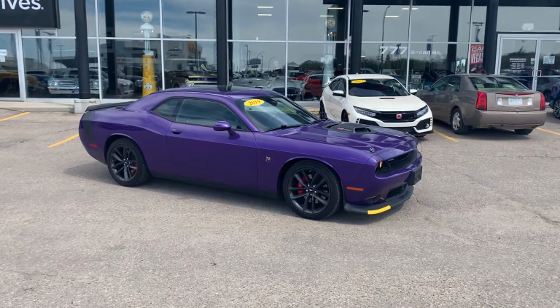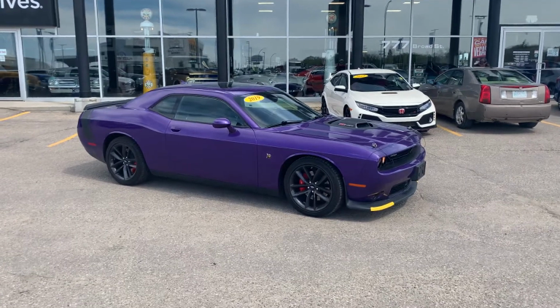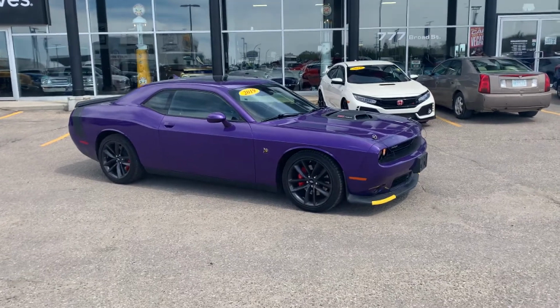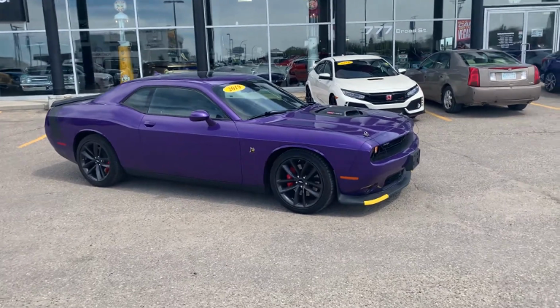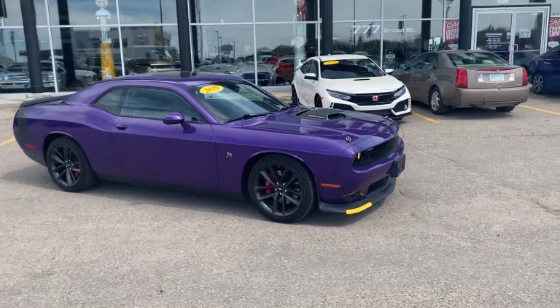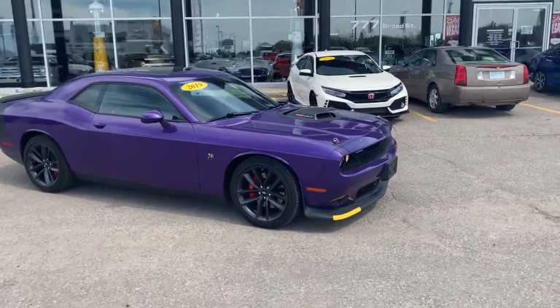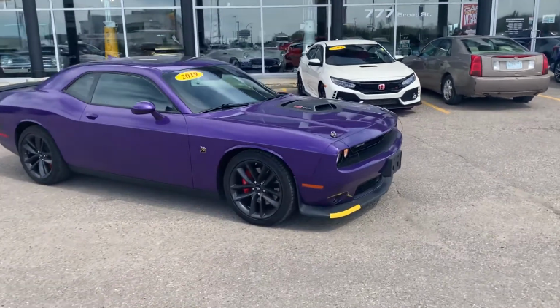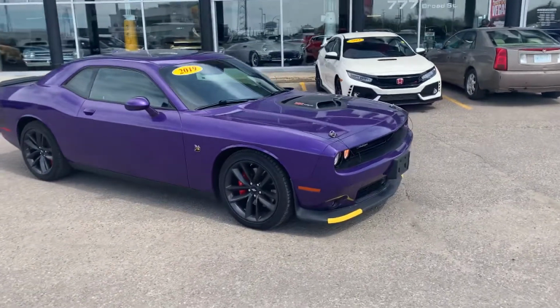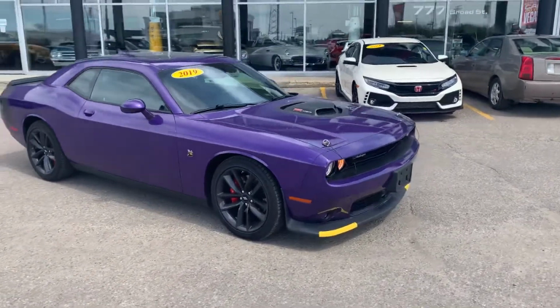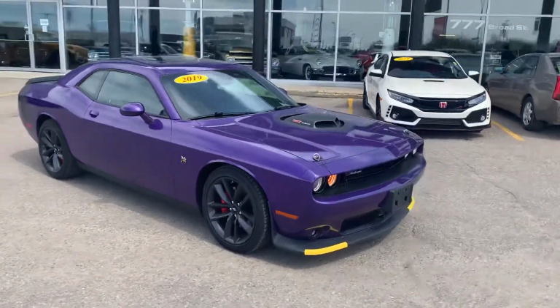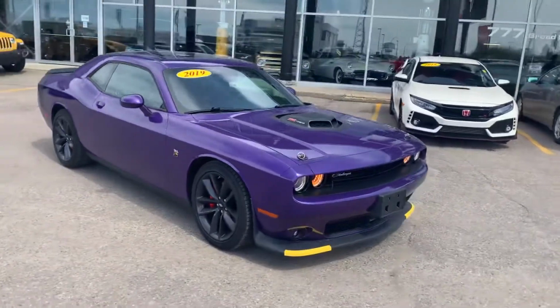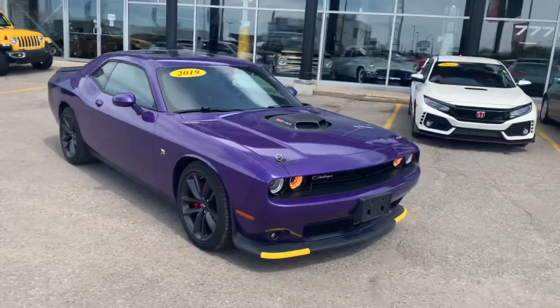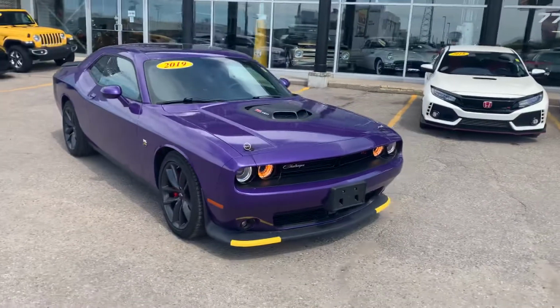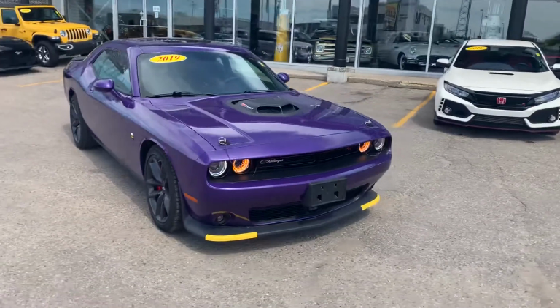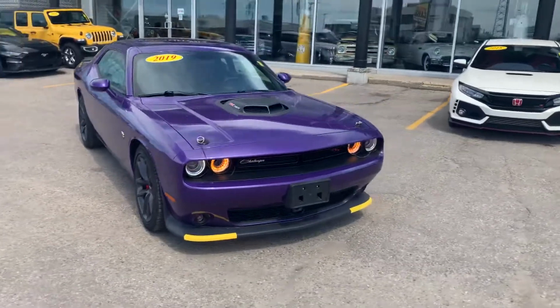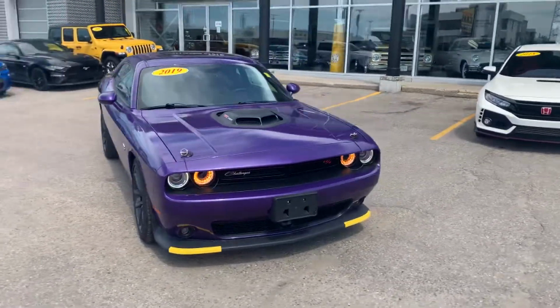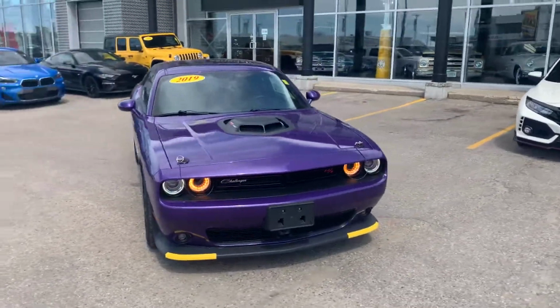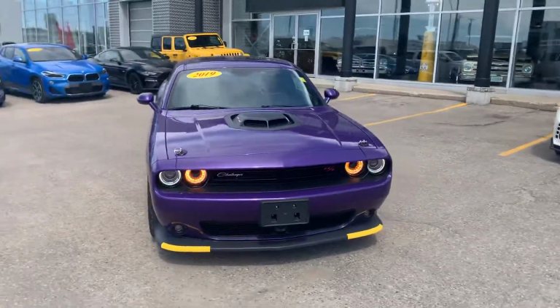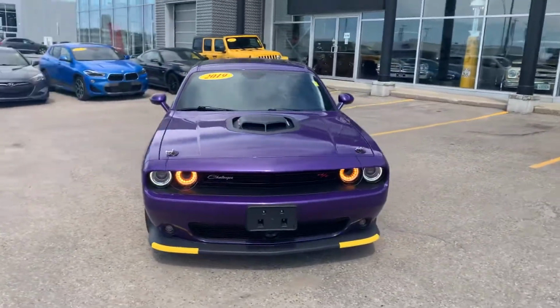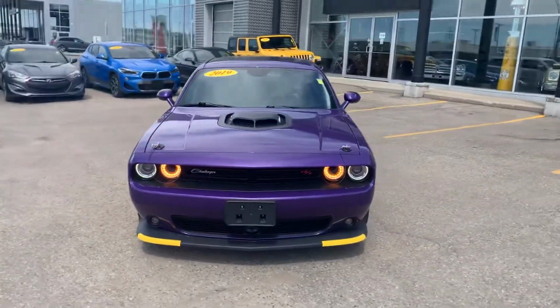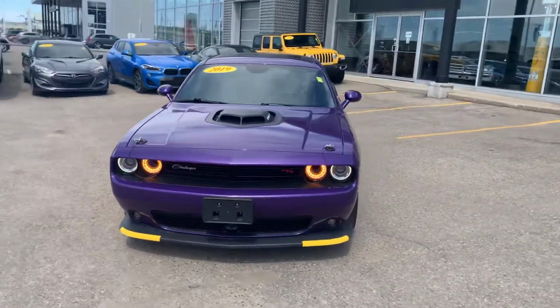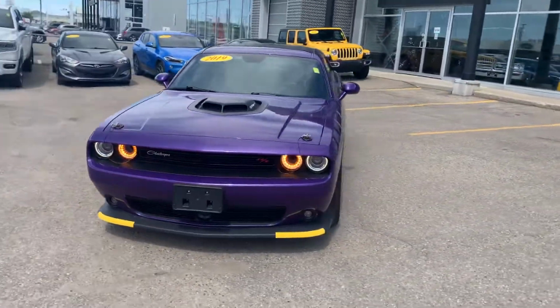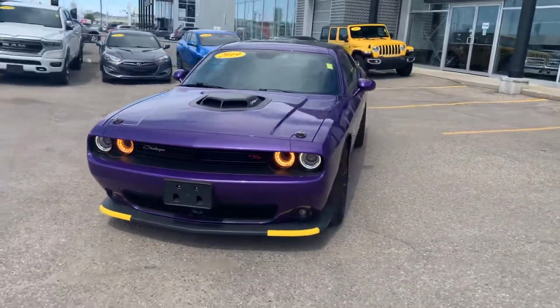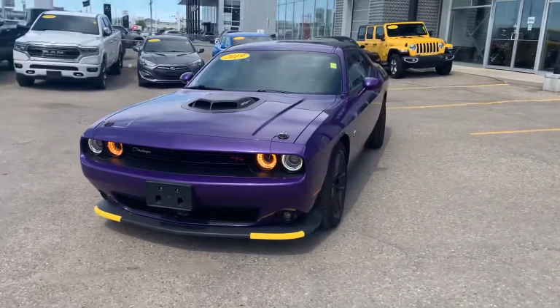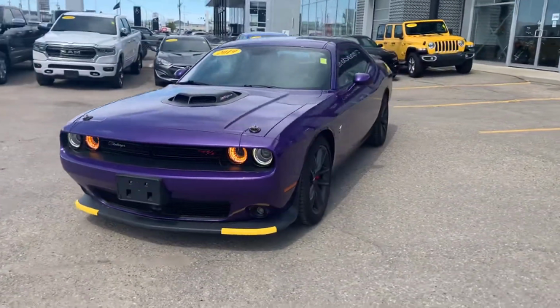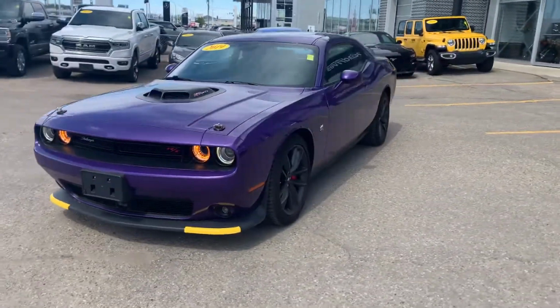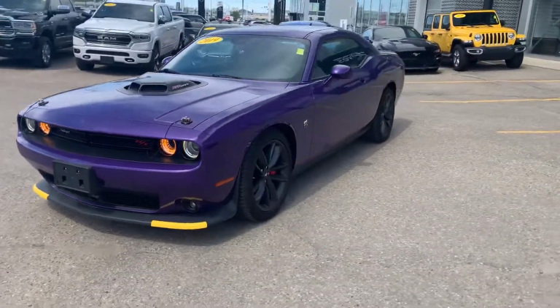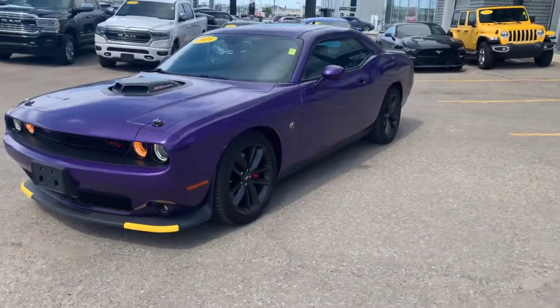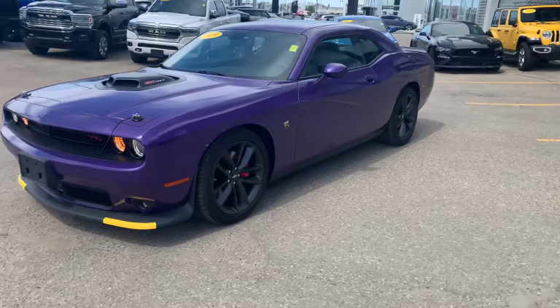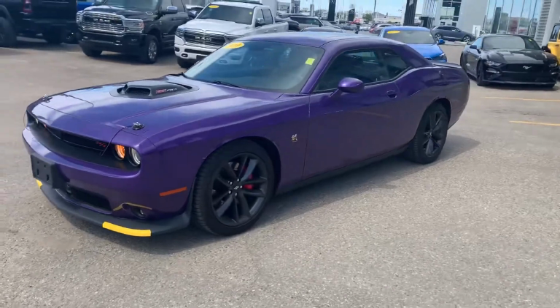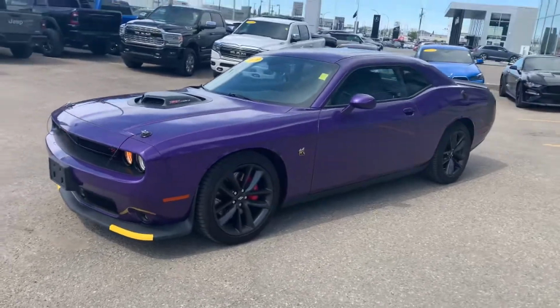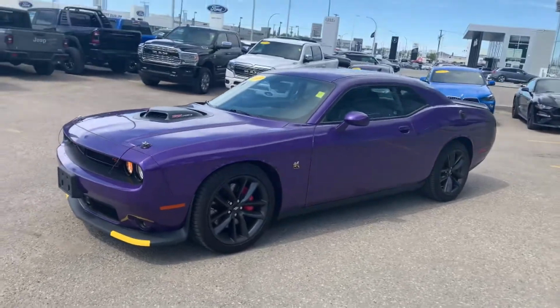Hey, it's Mike here from Titan Auto. Thanks for reaching out about this gorgeous 2019 Plum Crazy Purple Challenger. Got her all cleaned up, pulled up out front for you so you could have a bit of a better look at it.